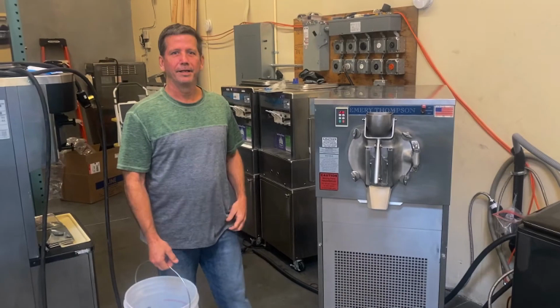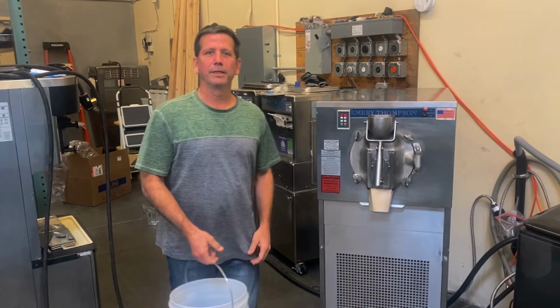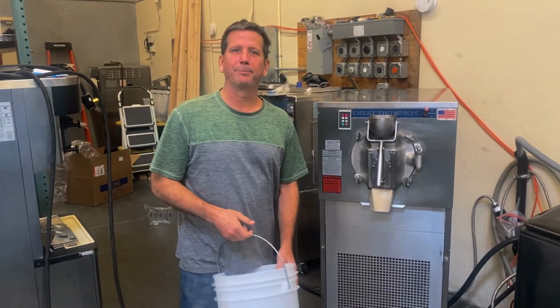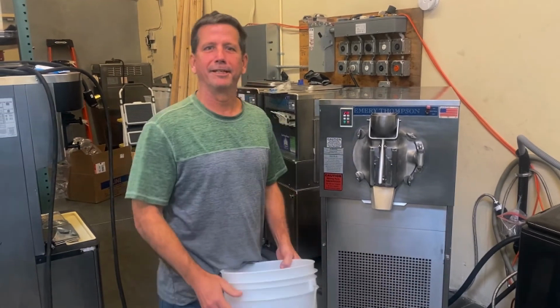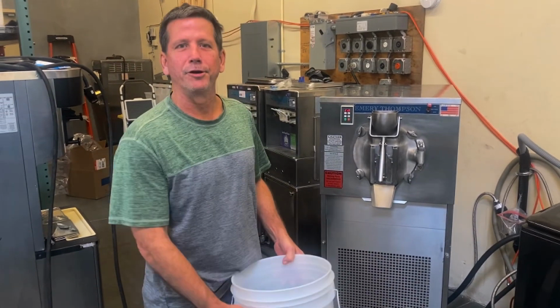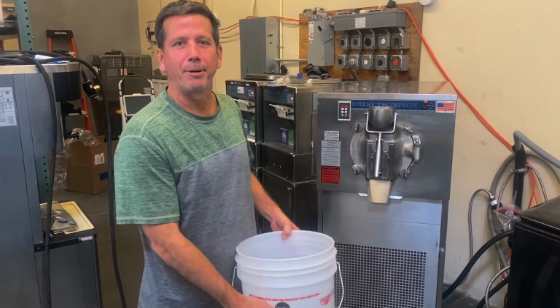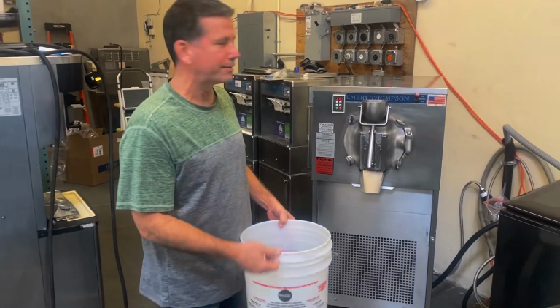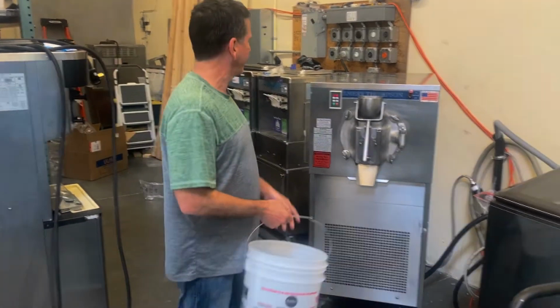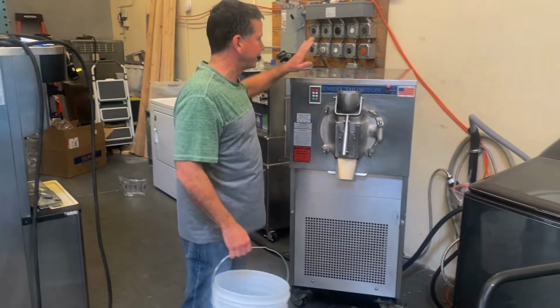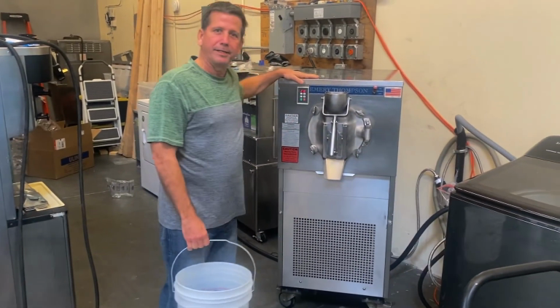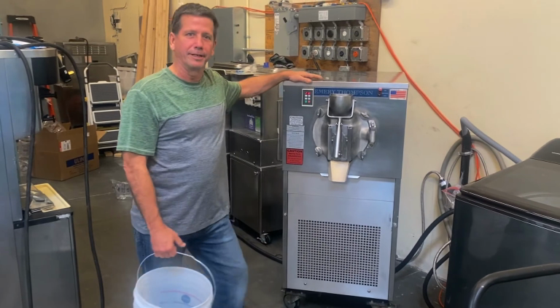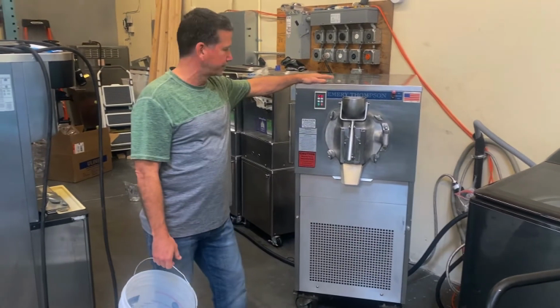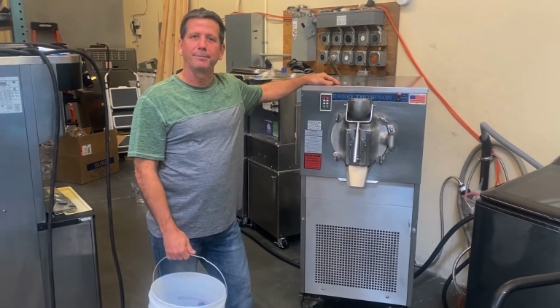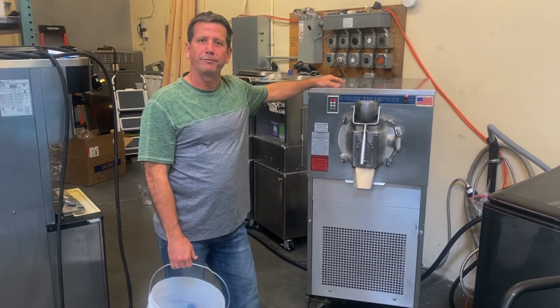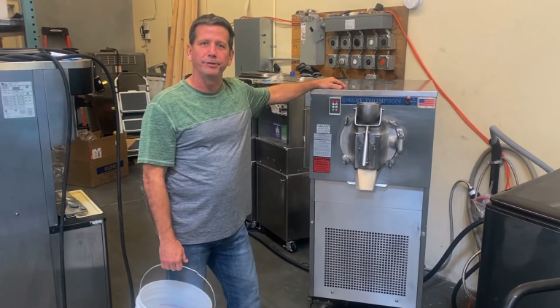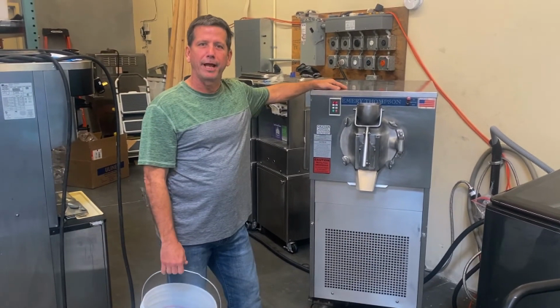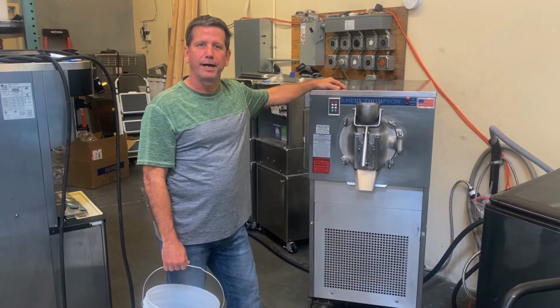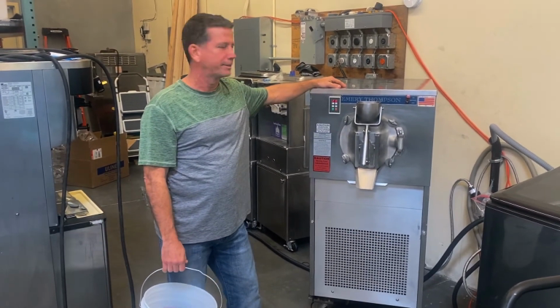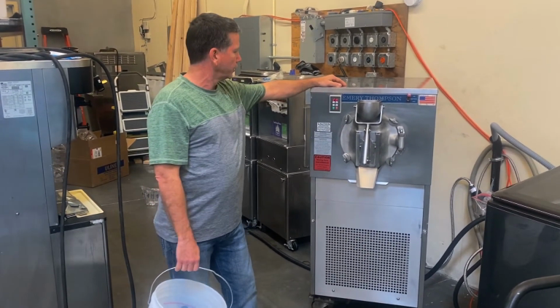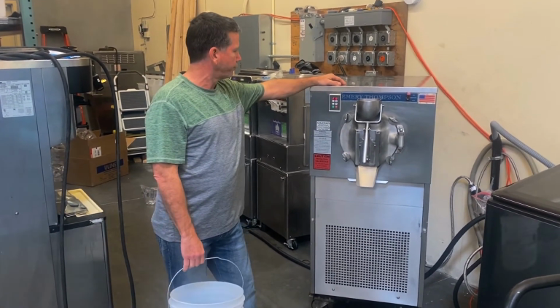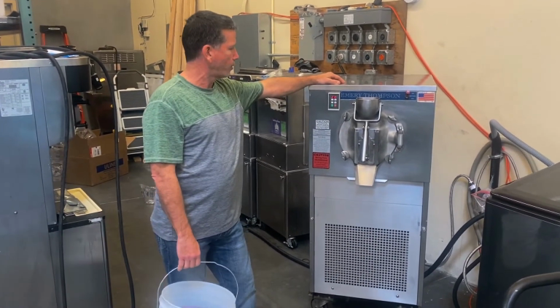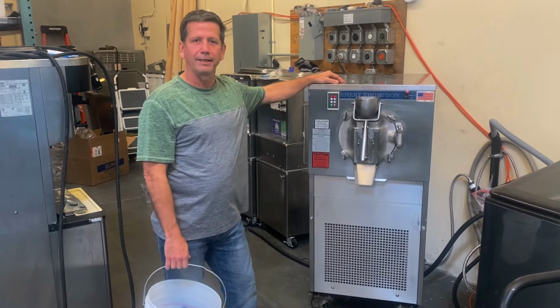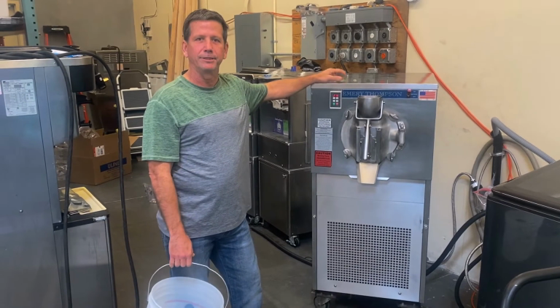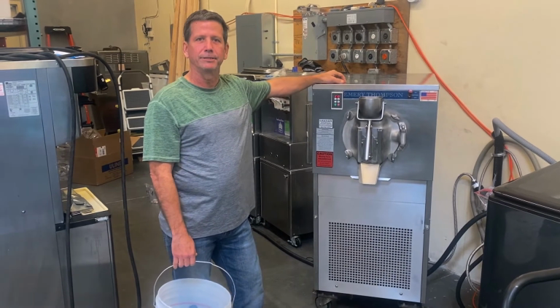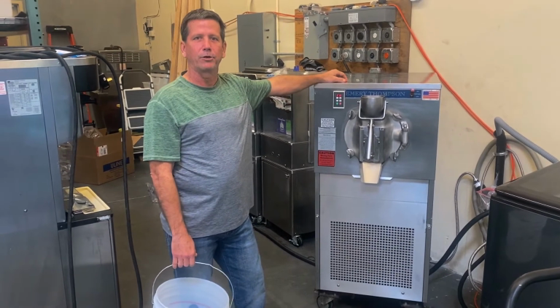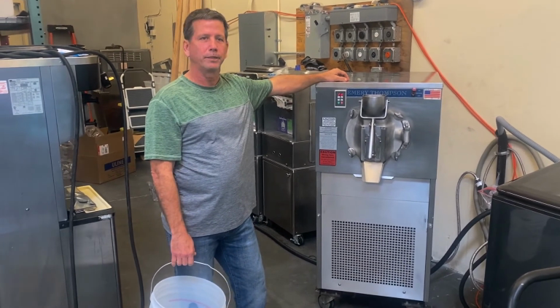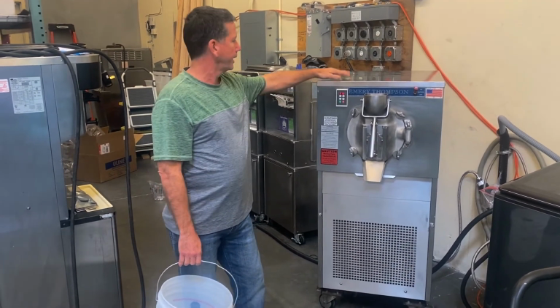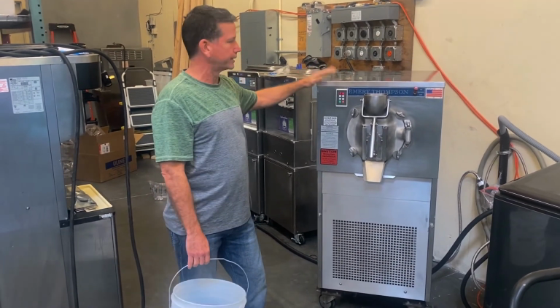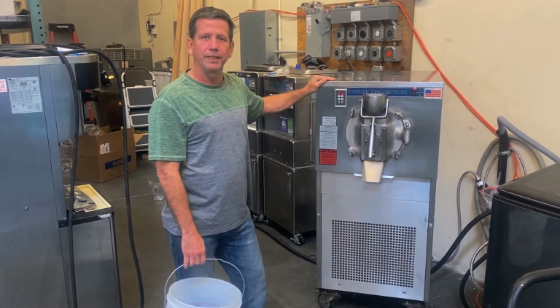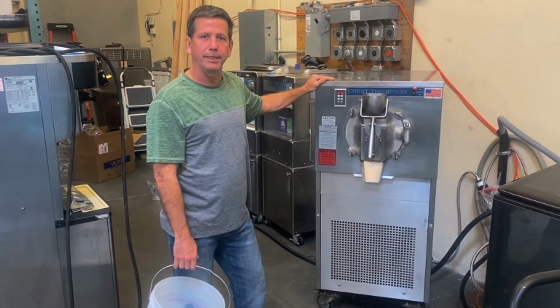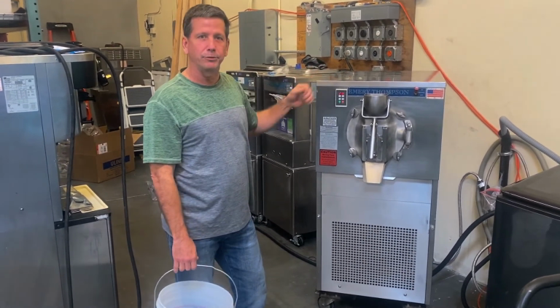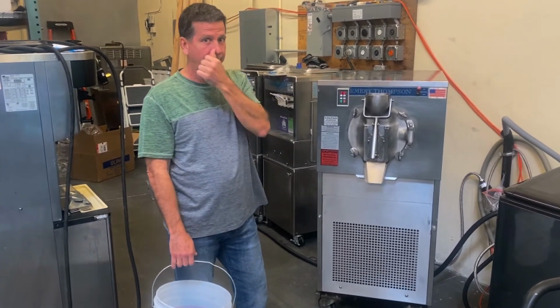Neil Williams here, president of Turnkey Parlor. Today we're going to extract some ice cream from a used Emory Thompson 24-quart LA, which is air-cooled. It's a single-phase machine made in 2011.